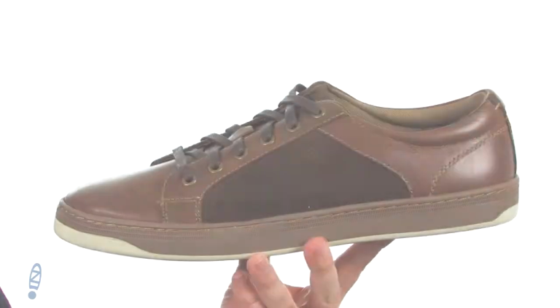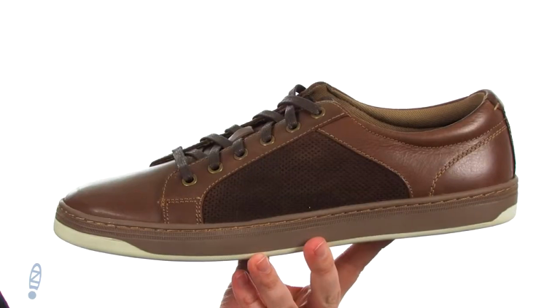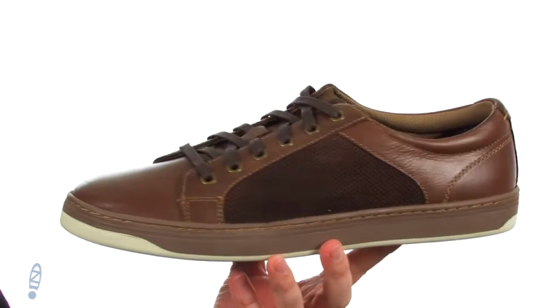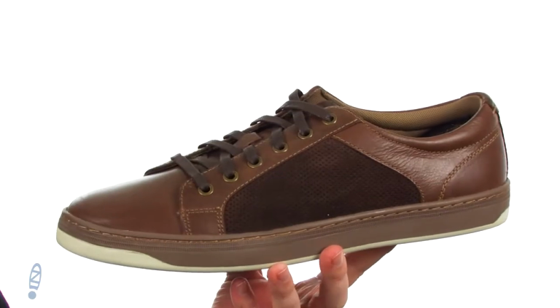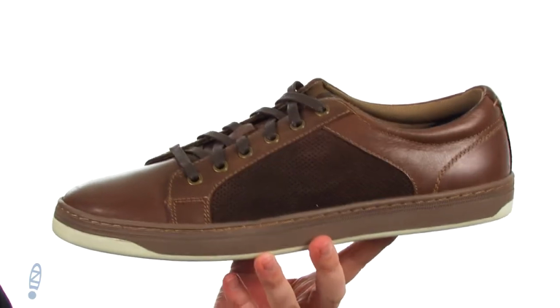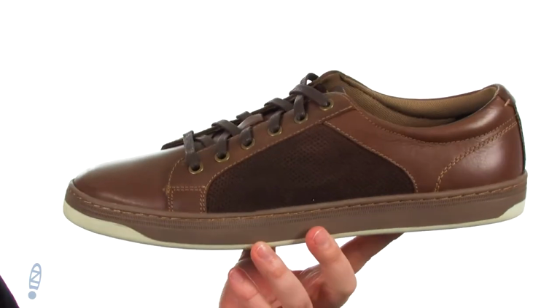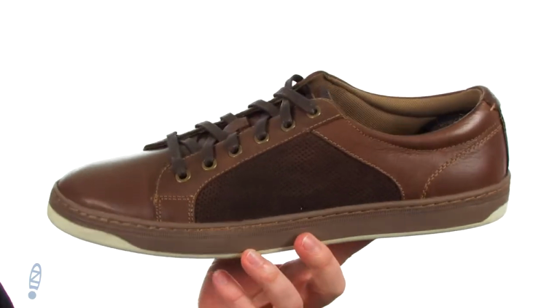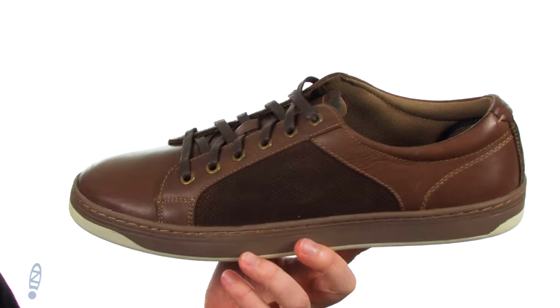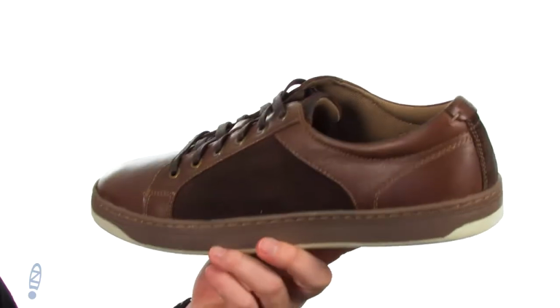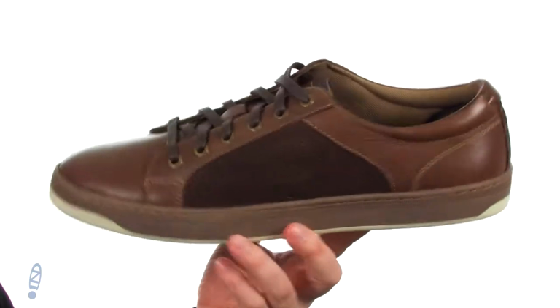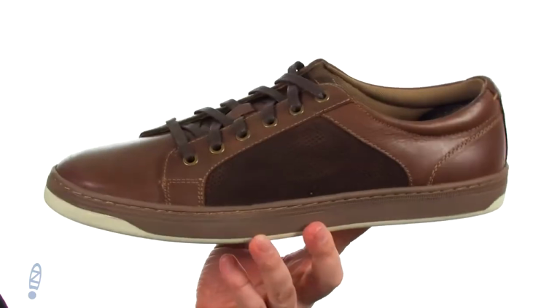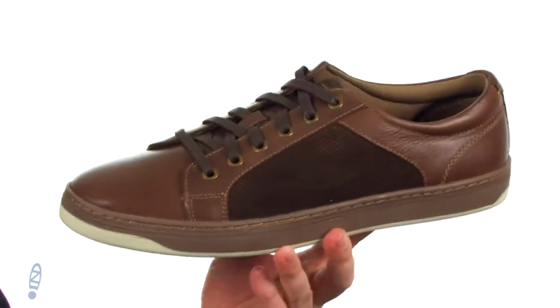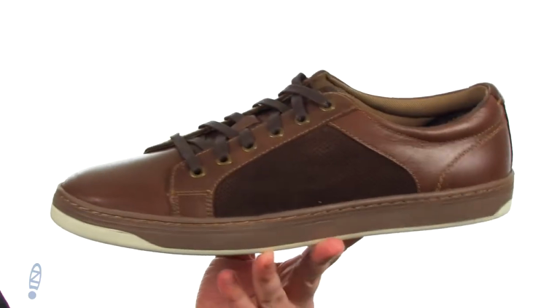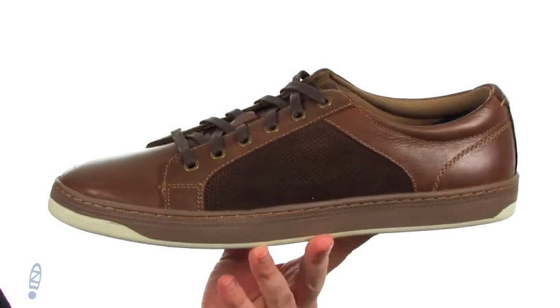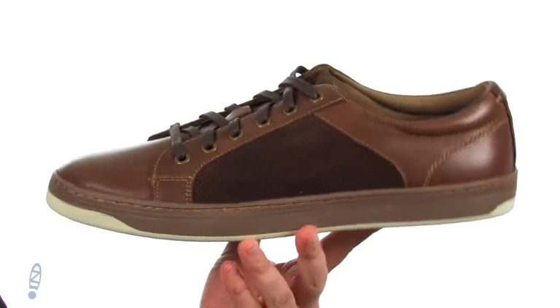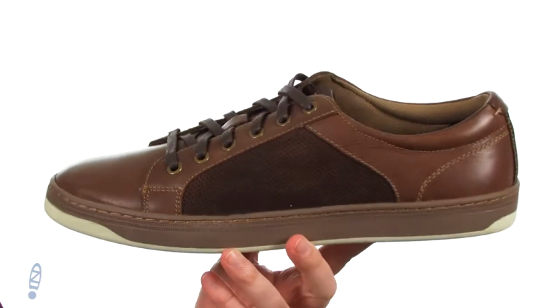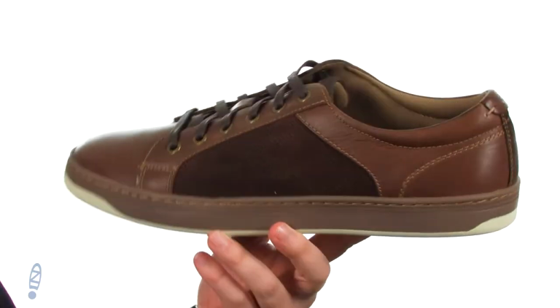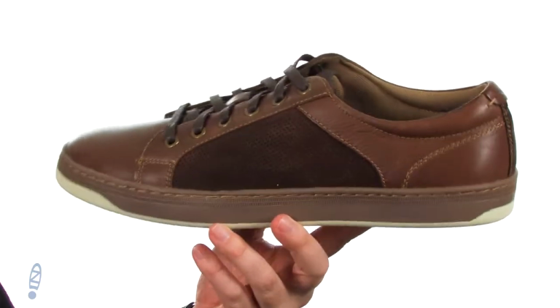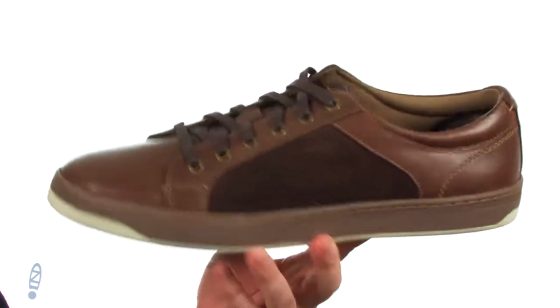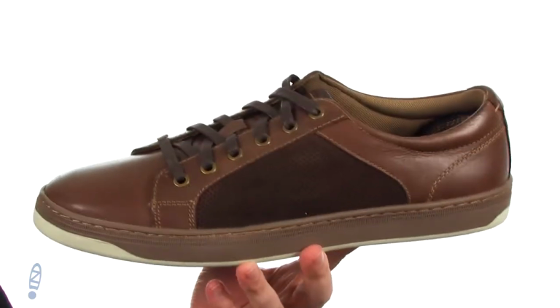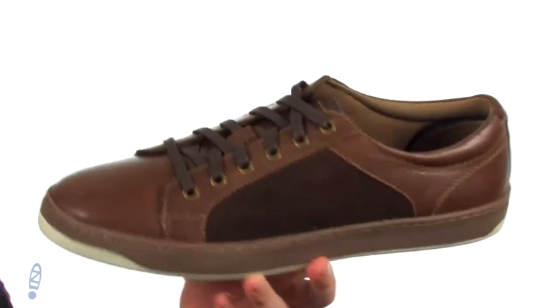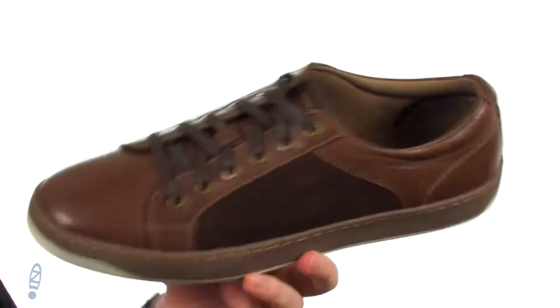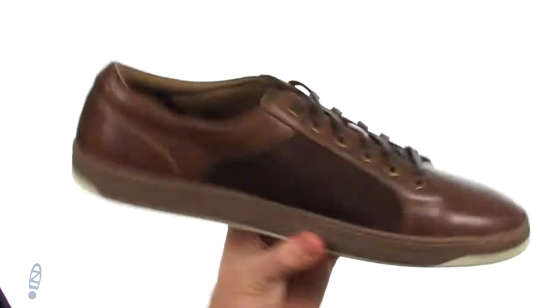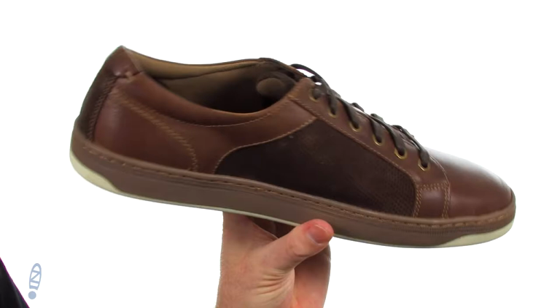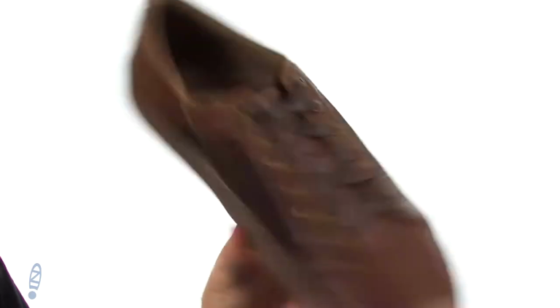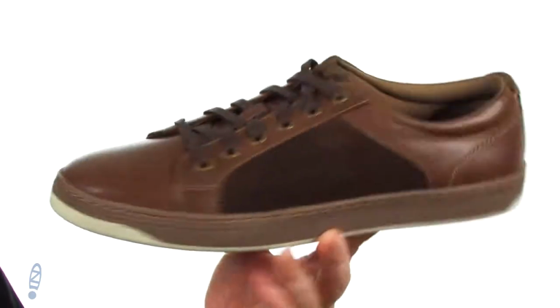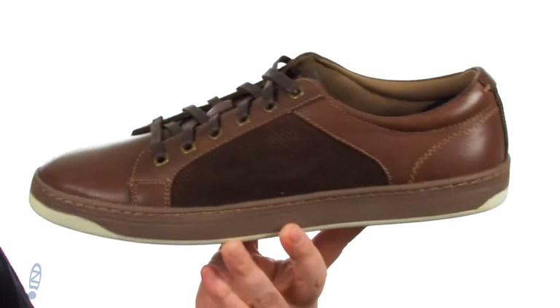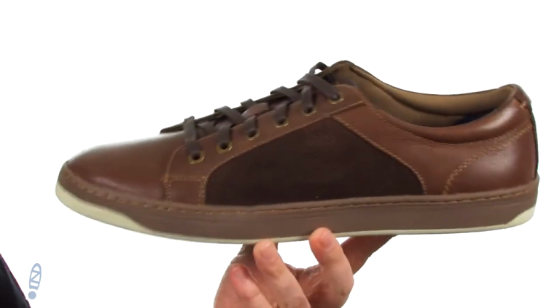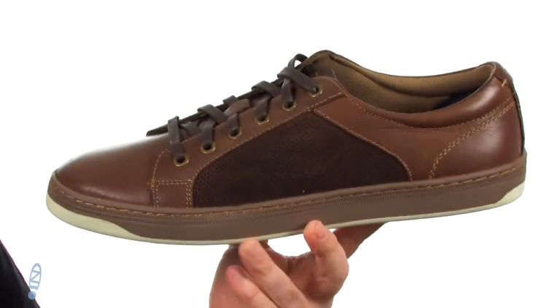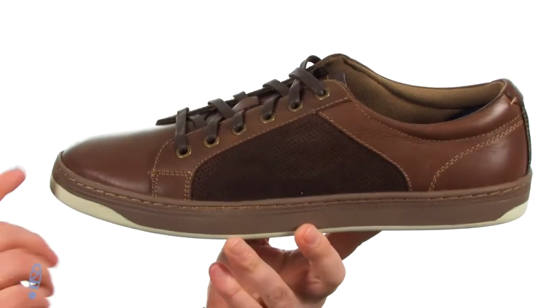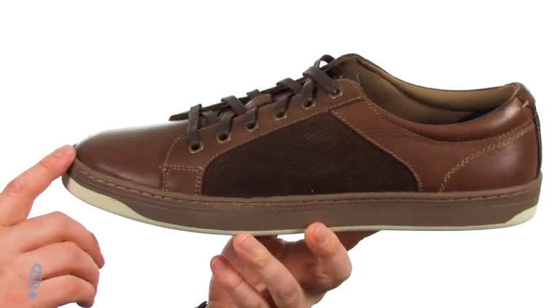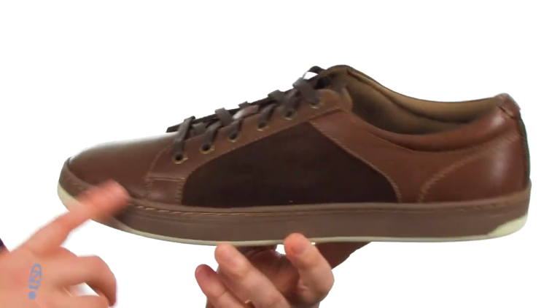Now these sneakers are going to offer some versatile styling. They'll be easy to dress it up, dress it down. Perfect for everyday — it's just you decide. It's available in a brown or black.